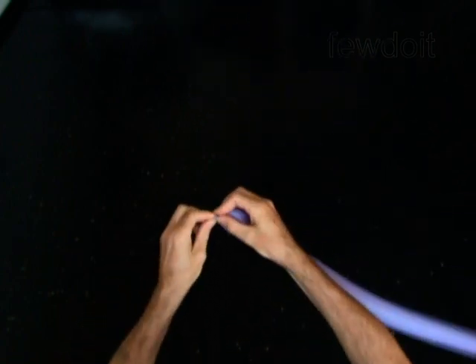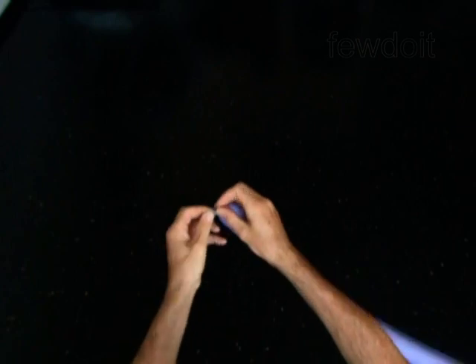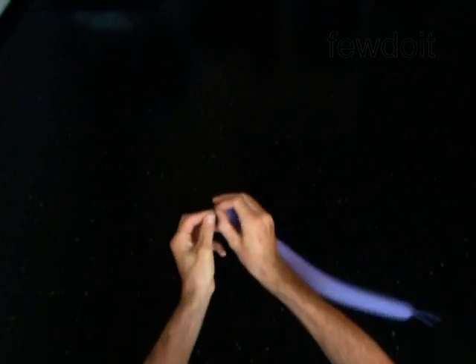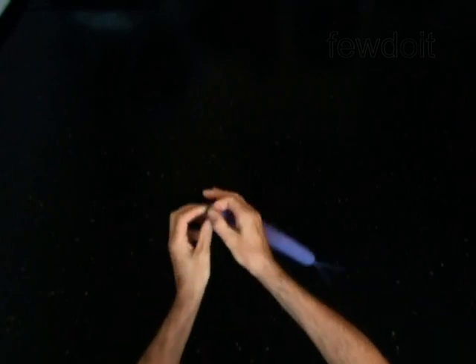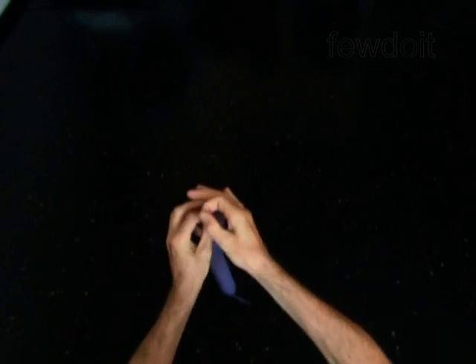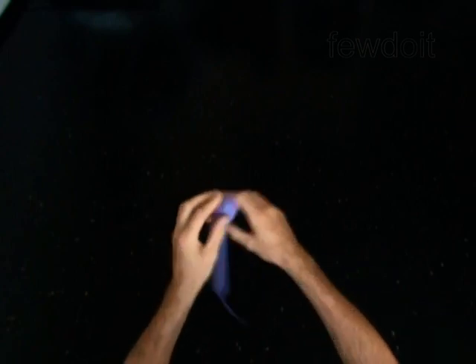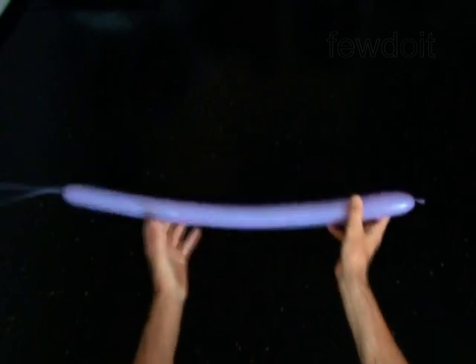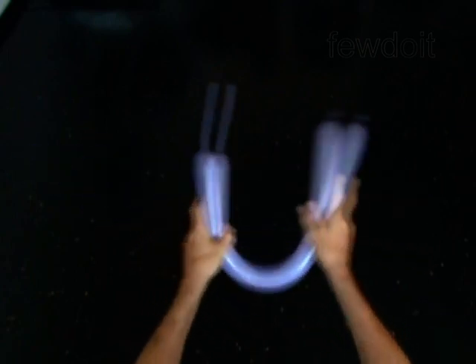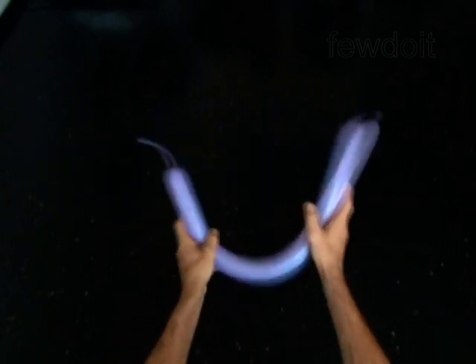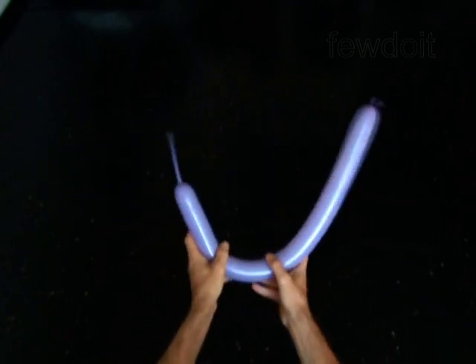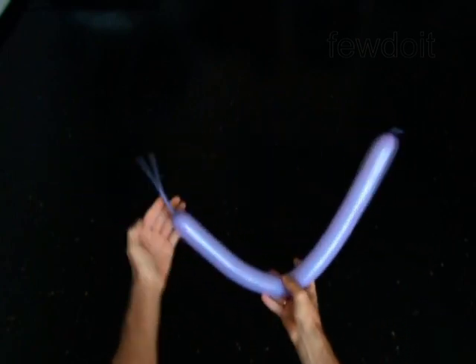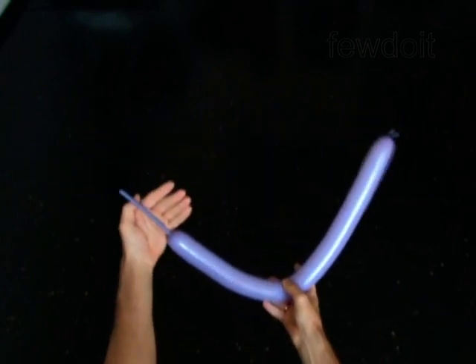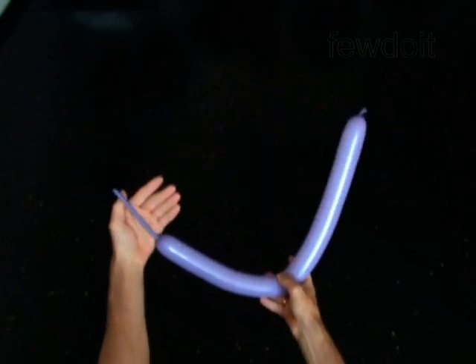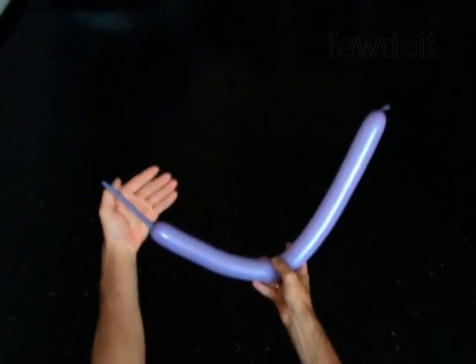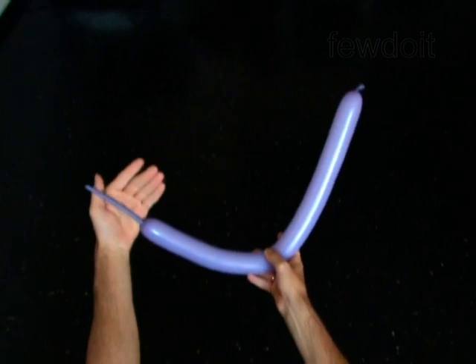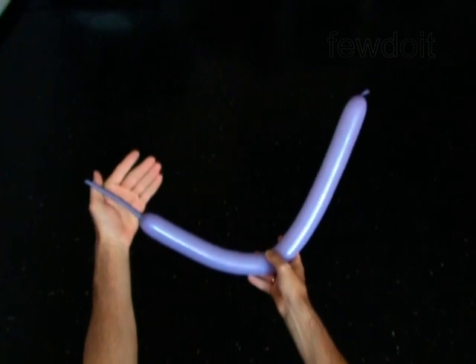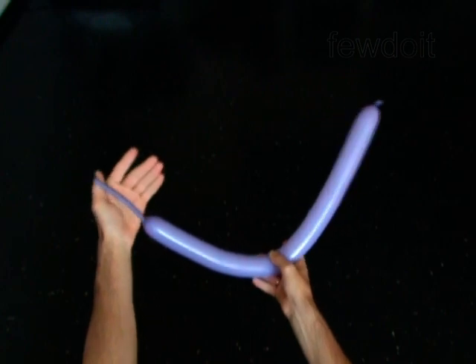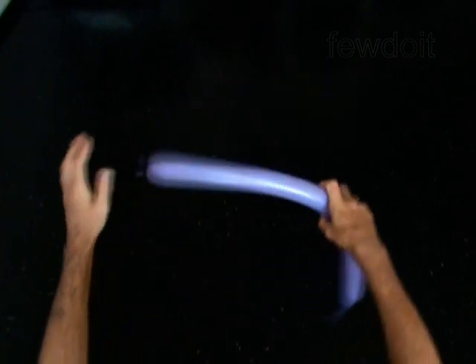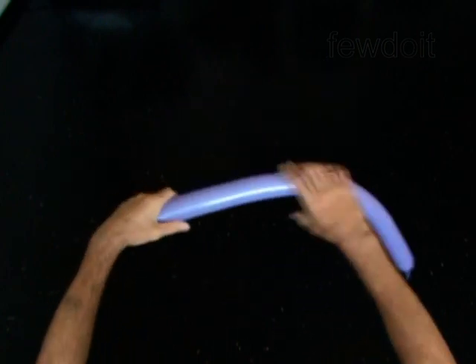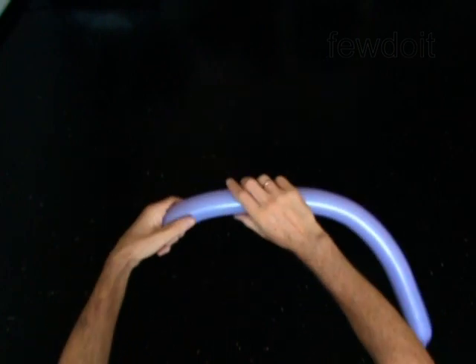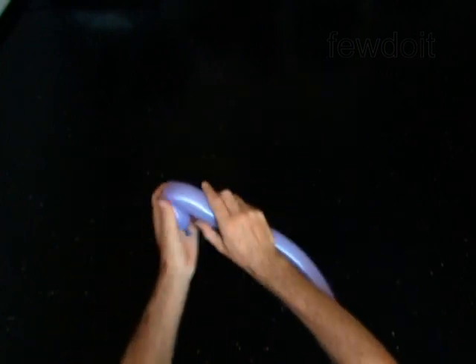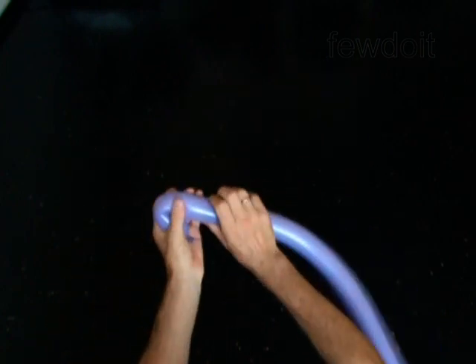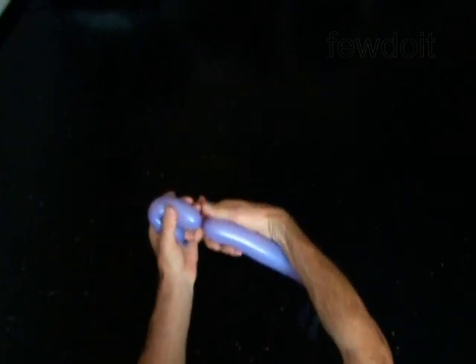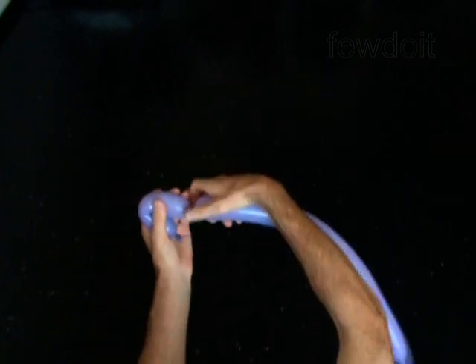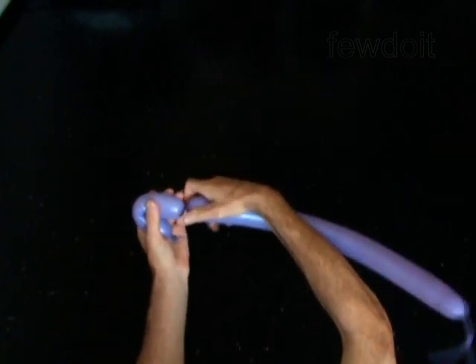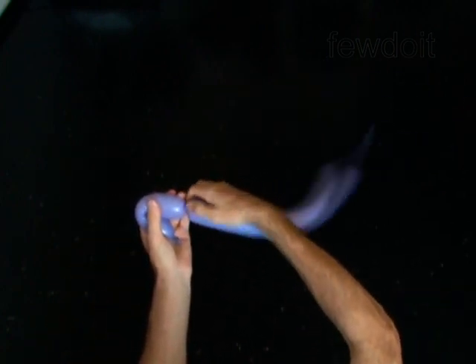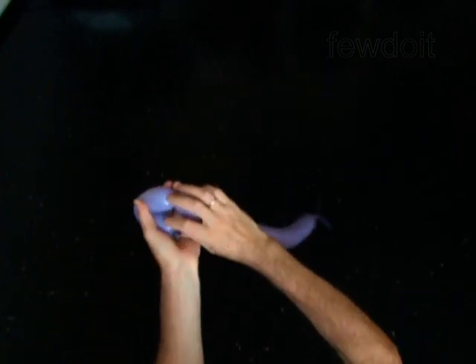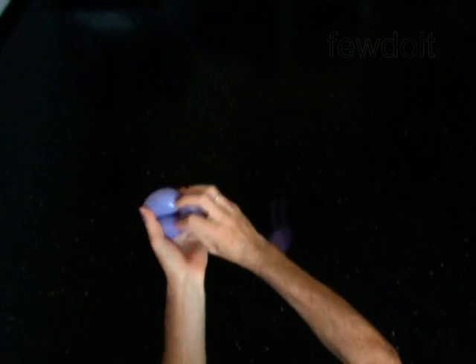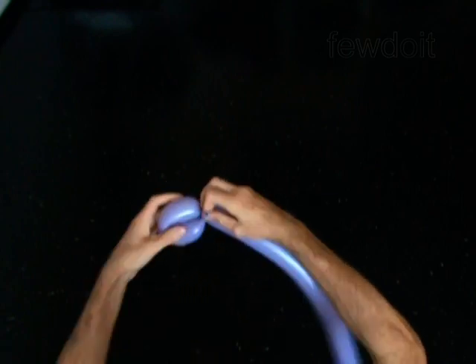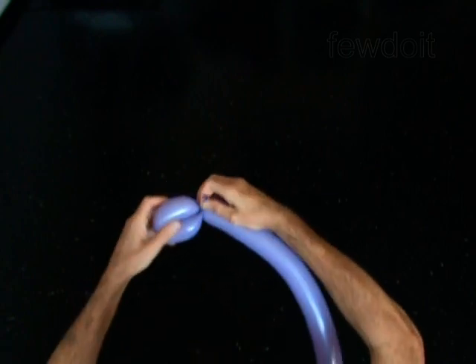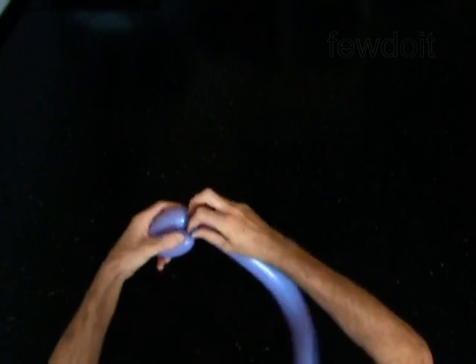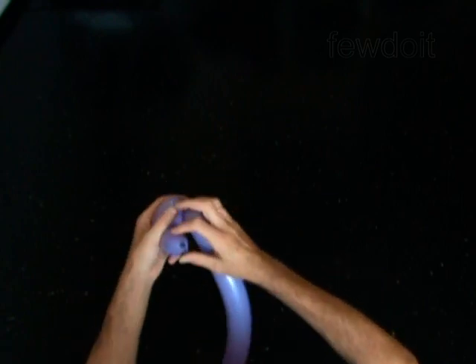We are going to twist four soft bubbles of the same size. Twist the first soft five inch bubble. Lock both ends of the first bubble in one lock twist.